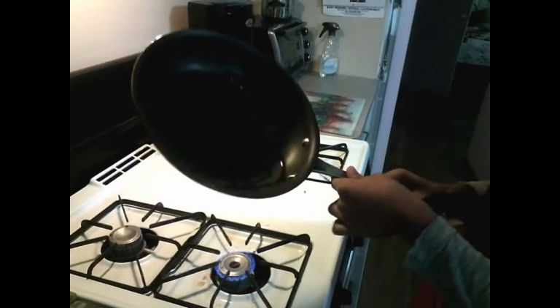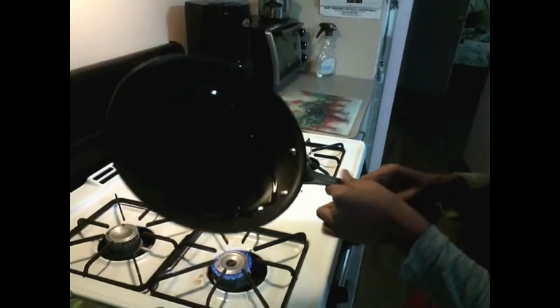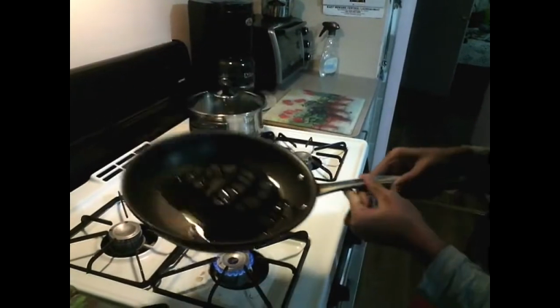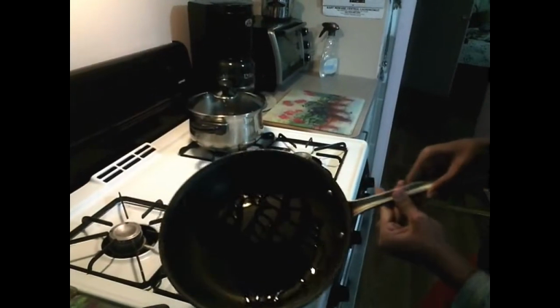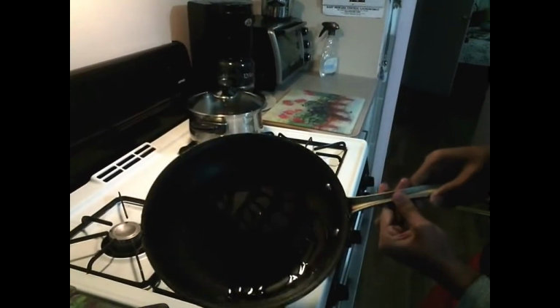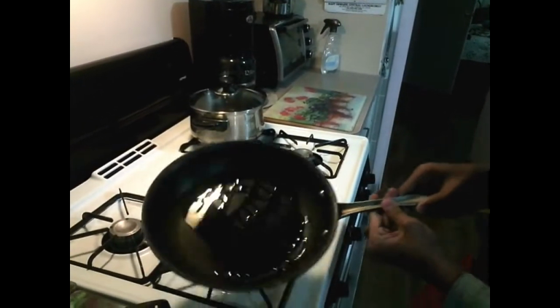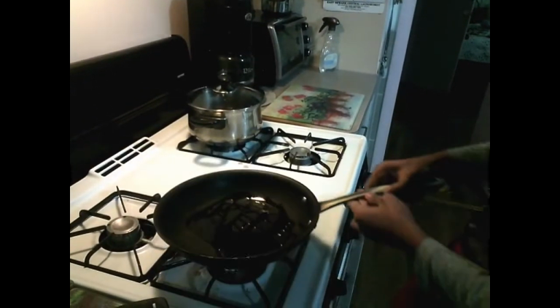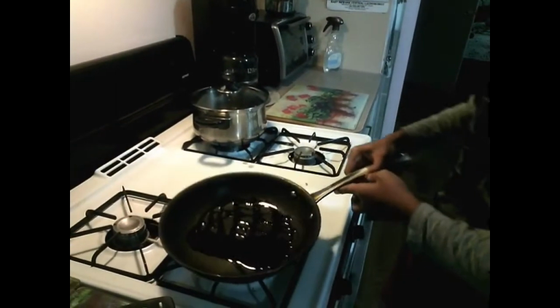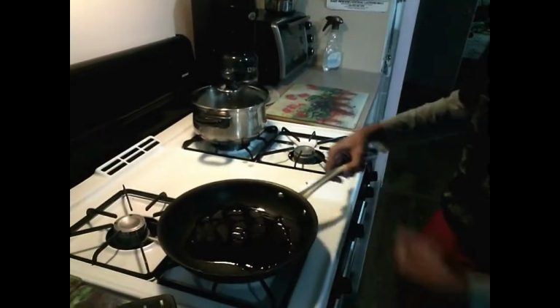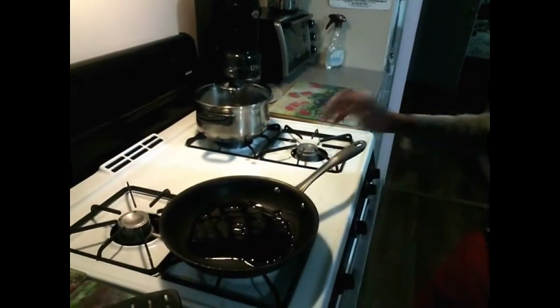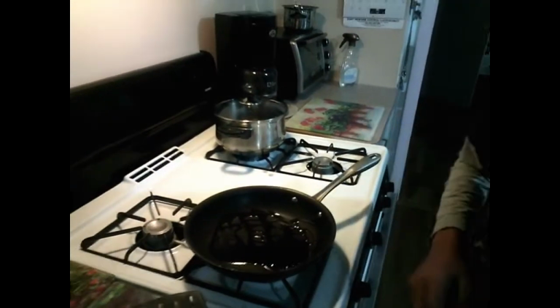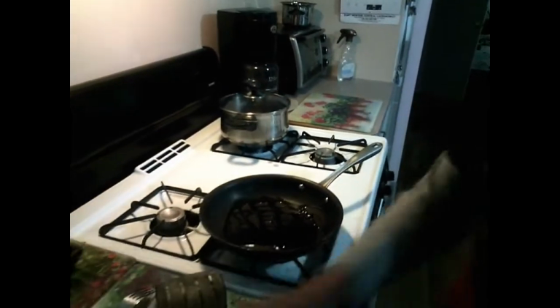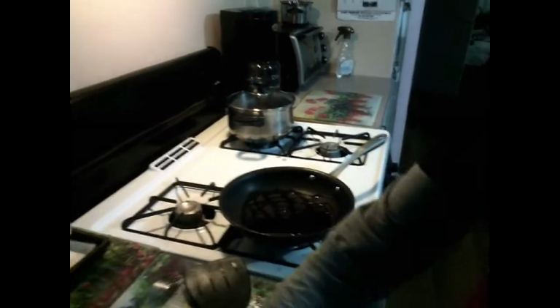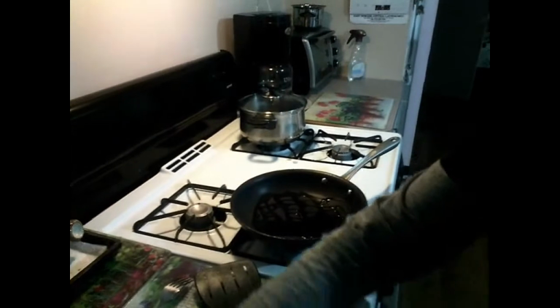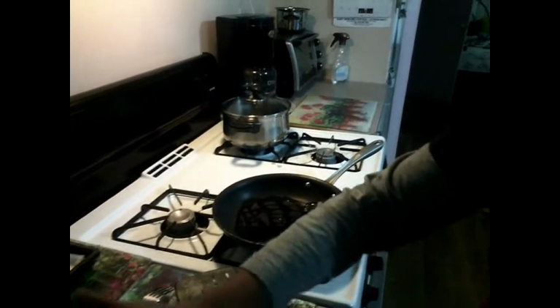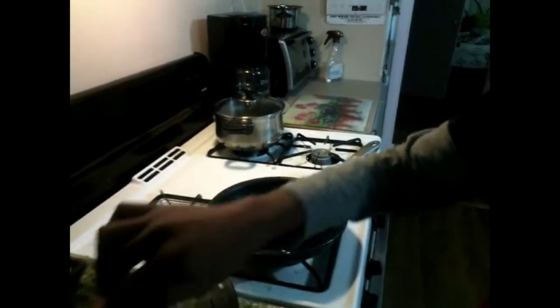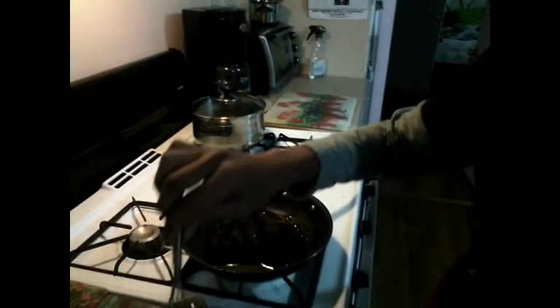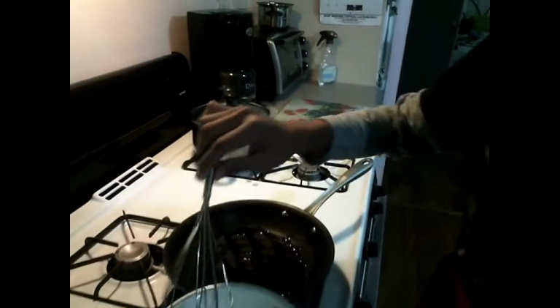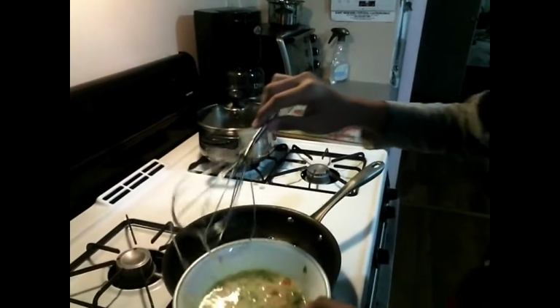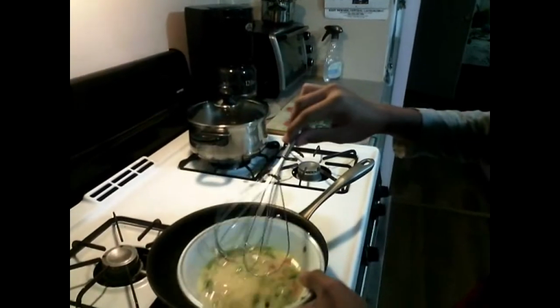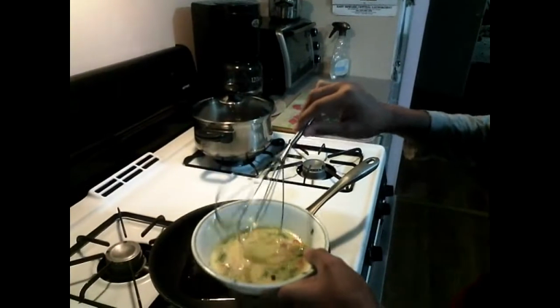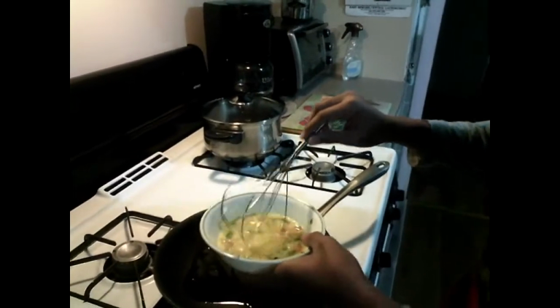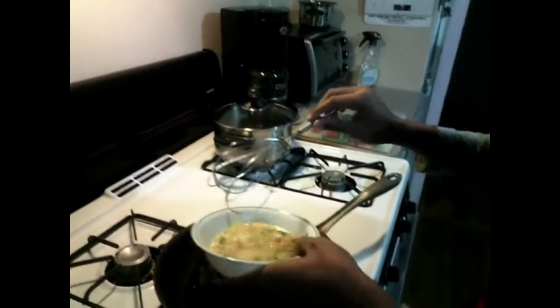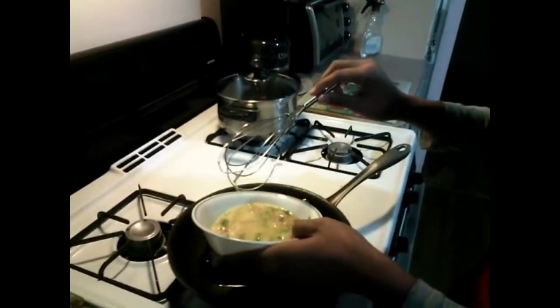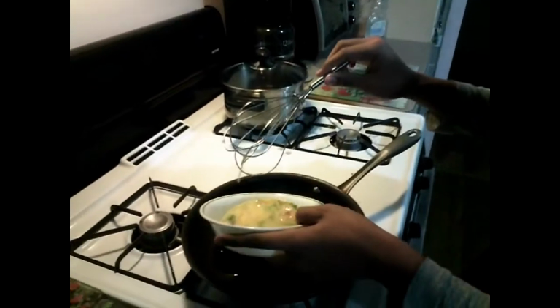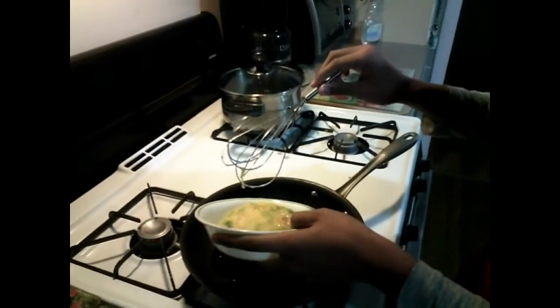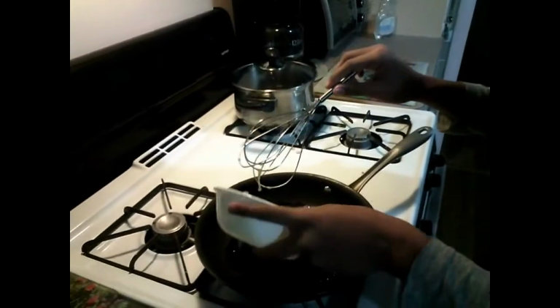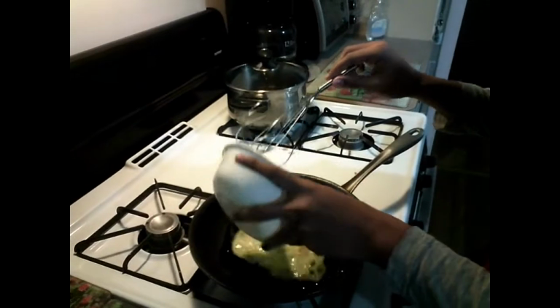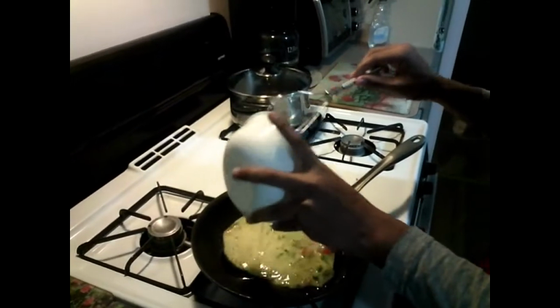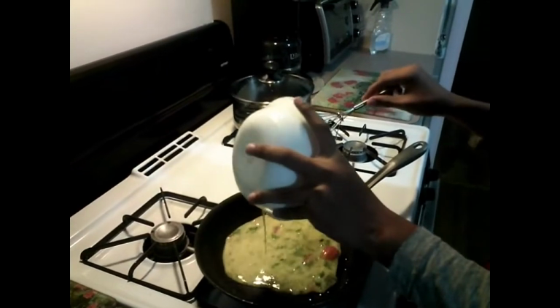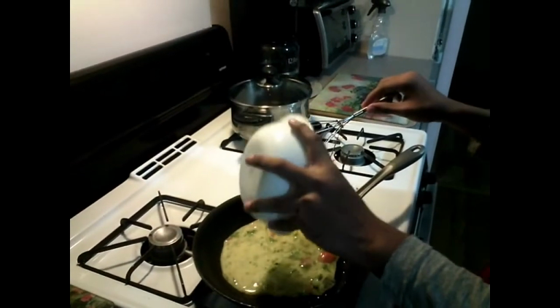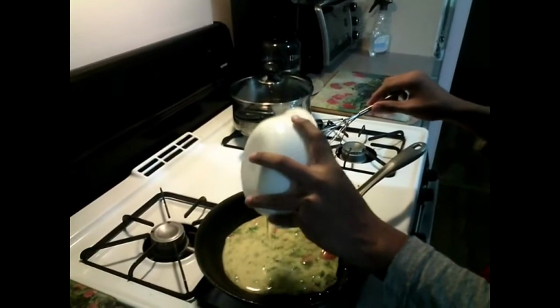As you can see, it's pretty much mixed. You take the egg mixture, remove anything that floated up, and throw it. Then pour it into the pan. Now we wait.